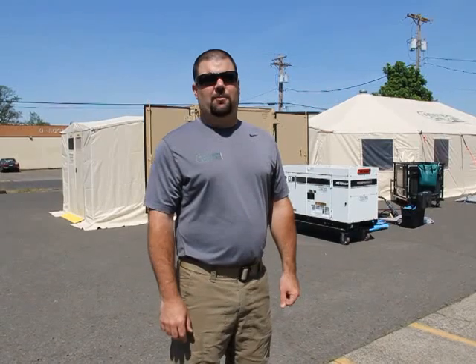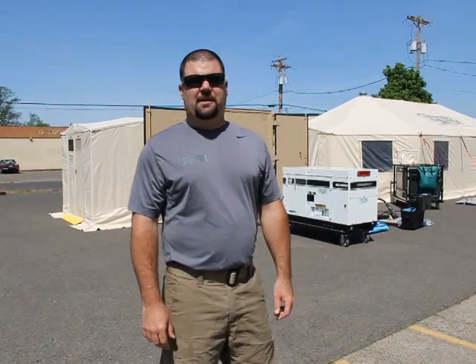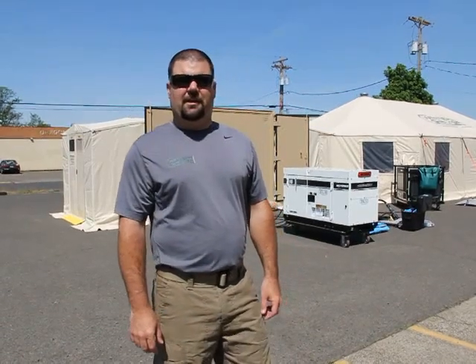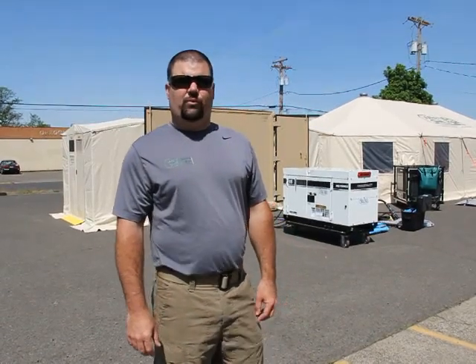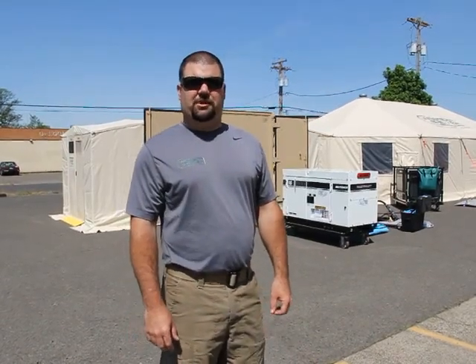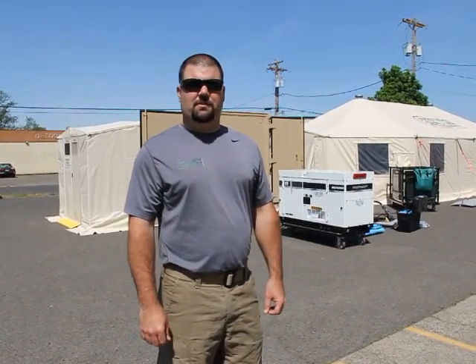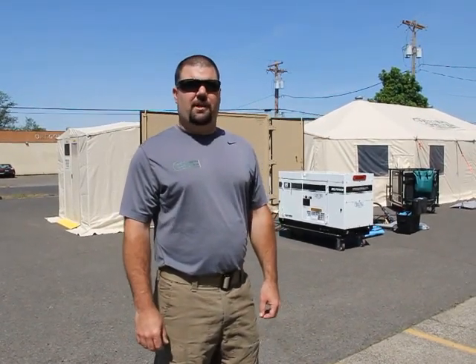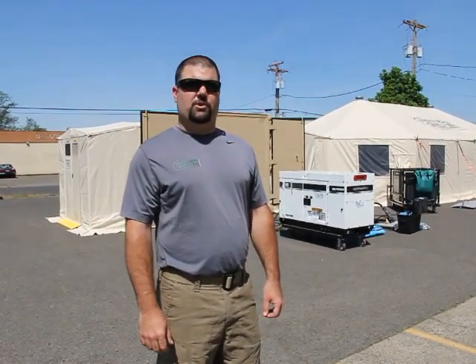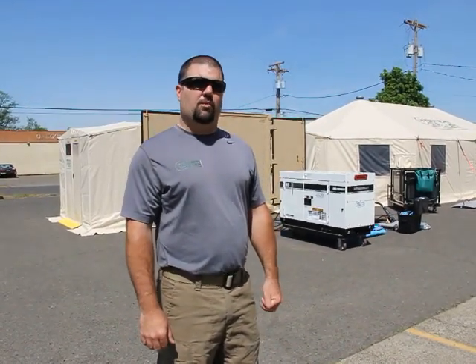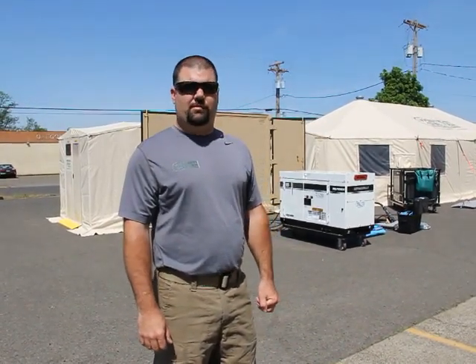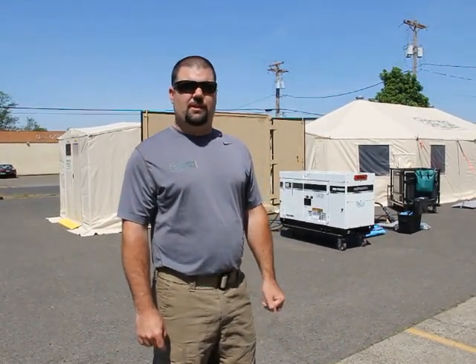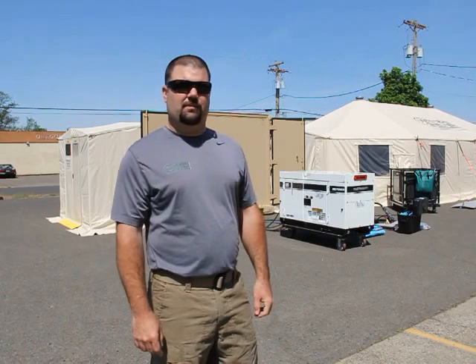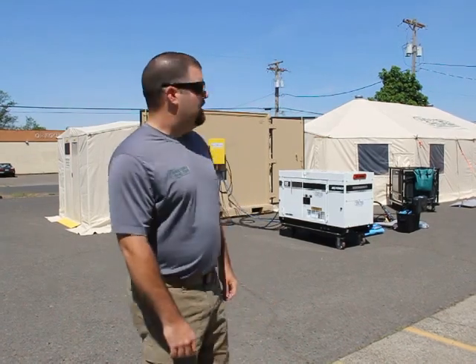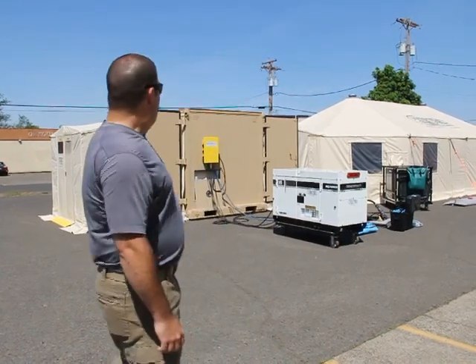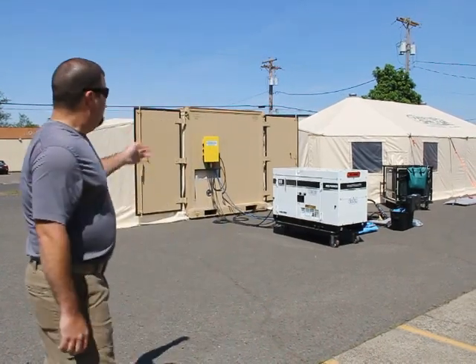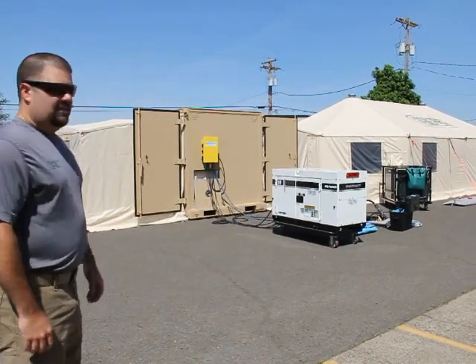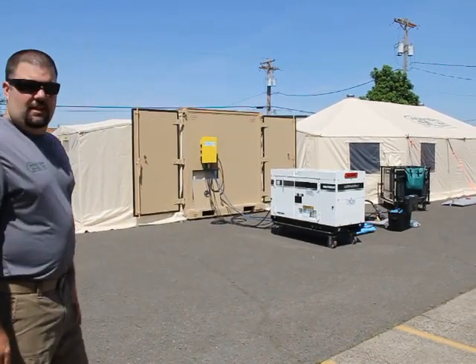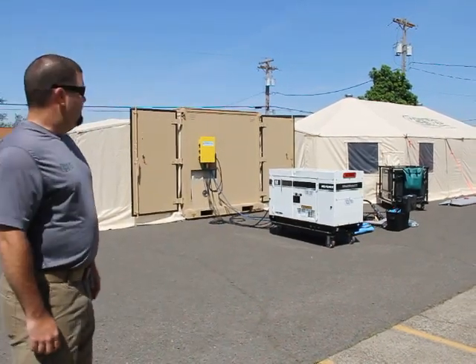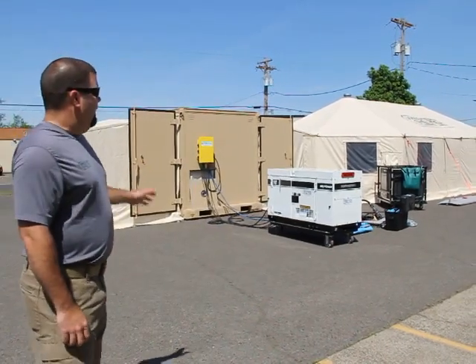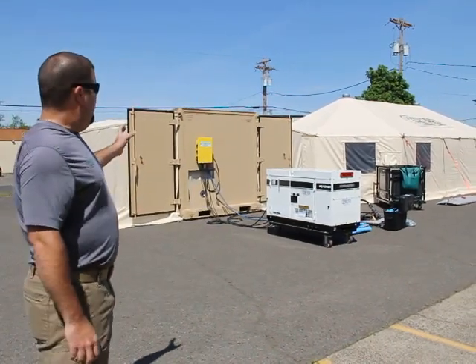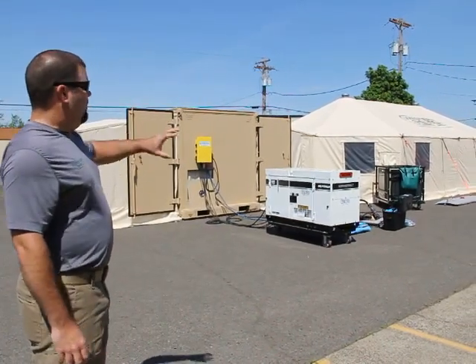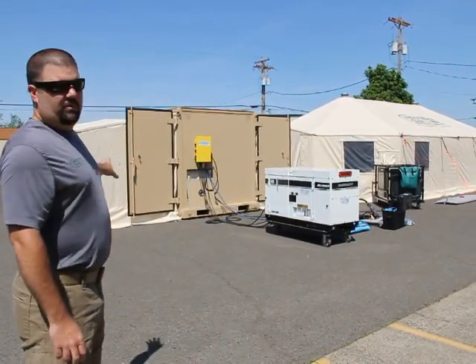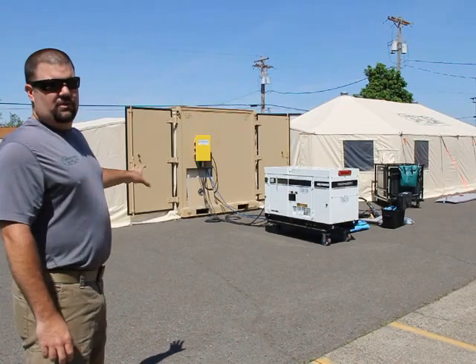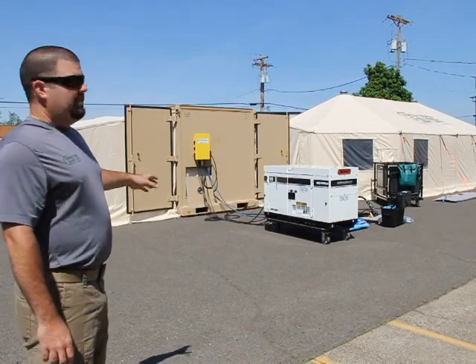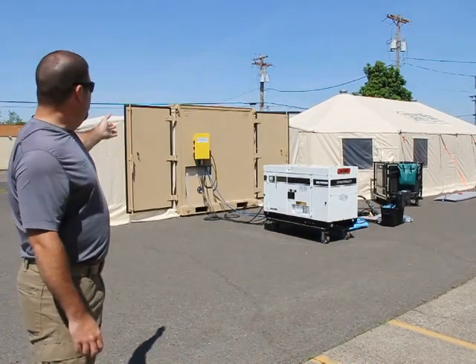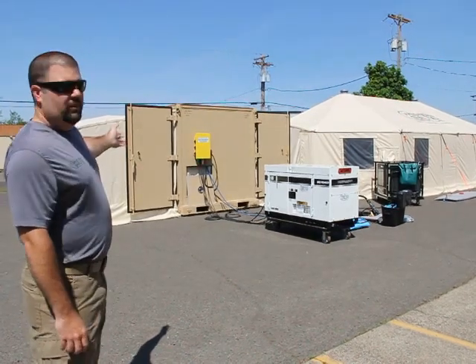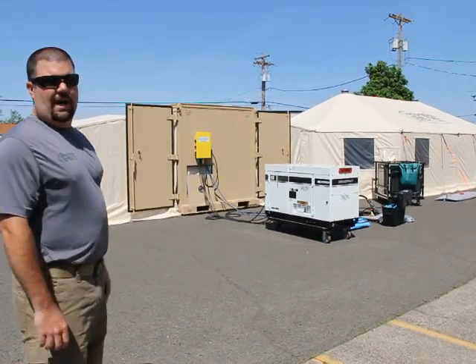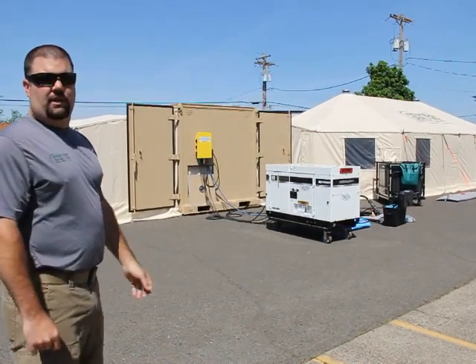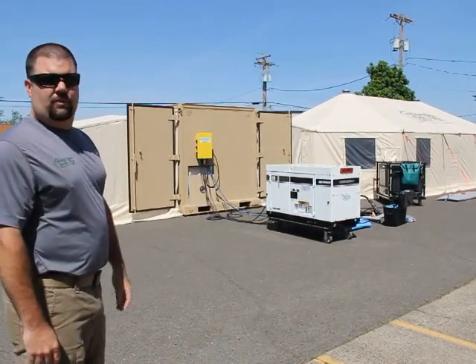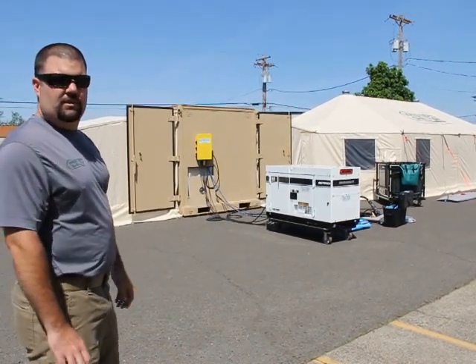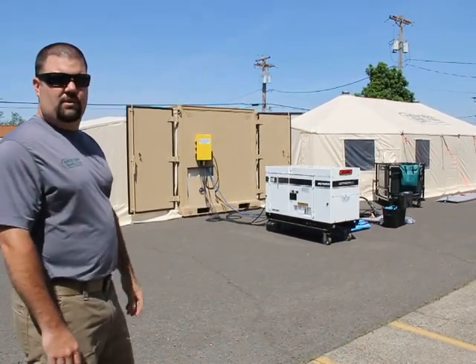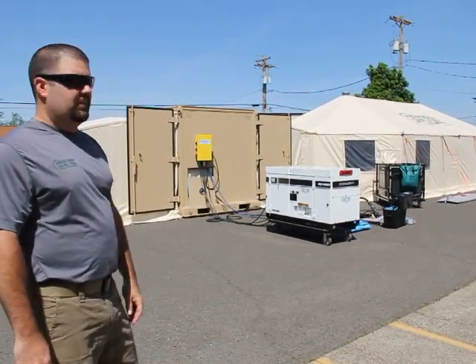Hello, my name is Nathan and I'm with Western Shelter Systems. Today we're going to show you the mobile hybrid container system. All of this equipment you see behind me fits into this one ISU-90 container, which is the standard for the US military.